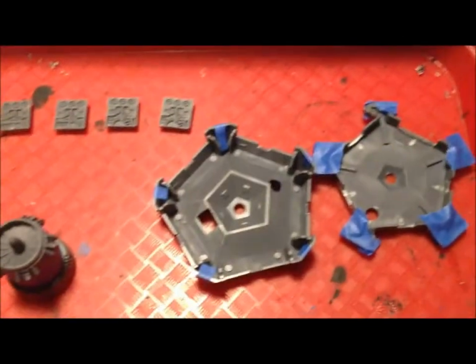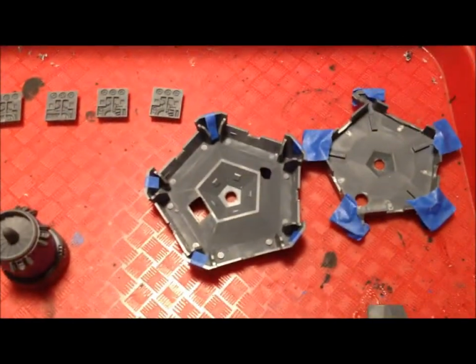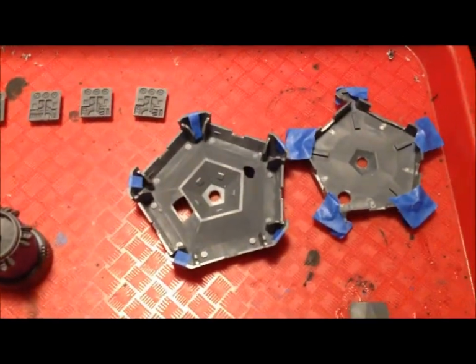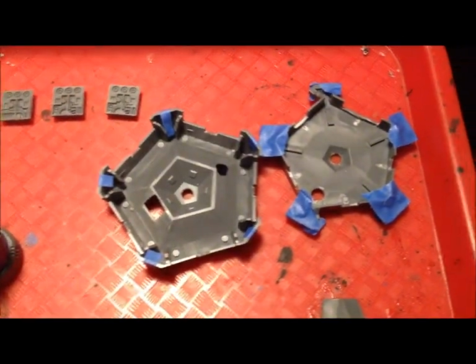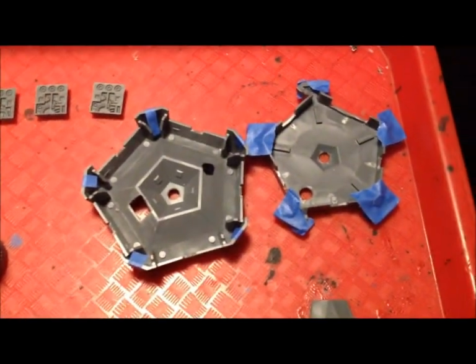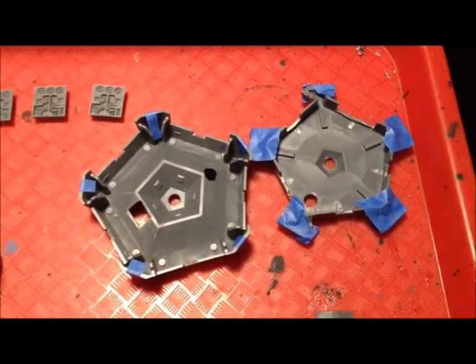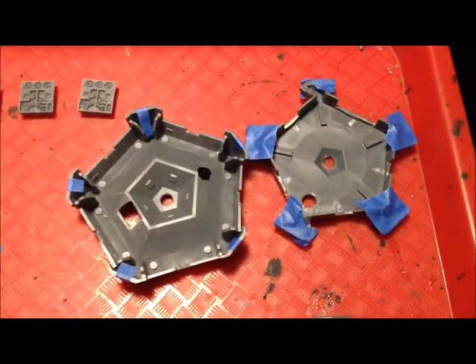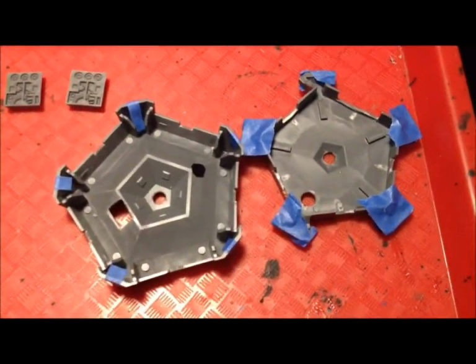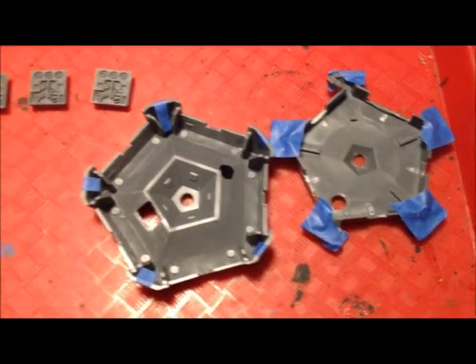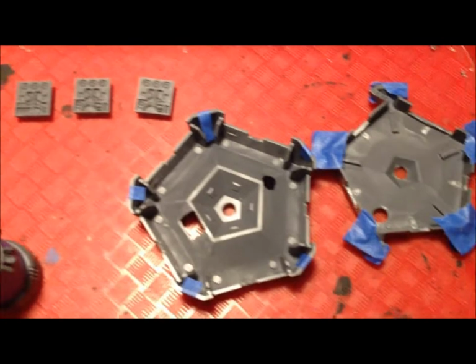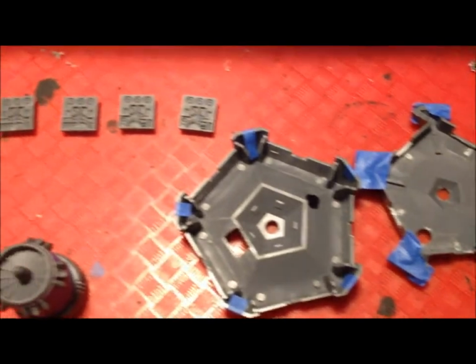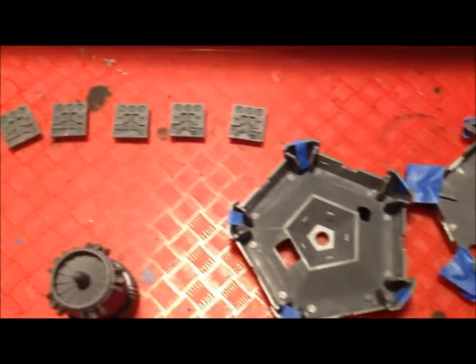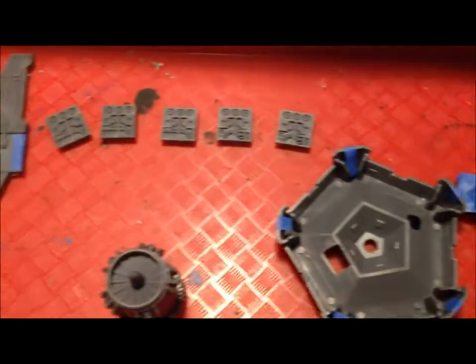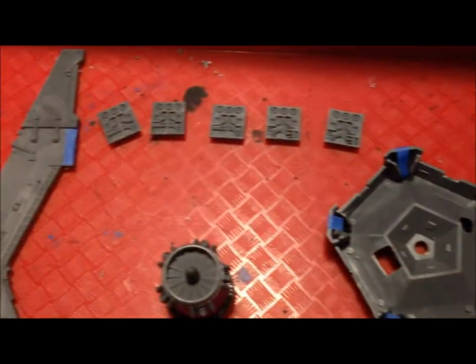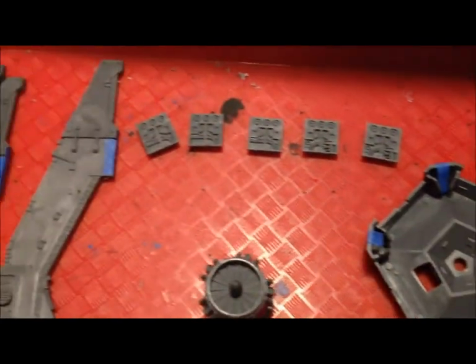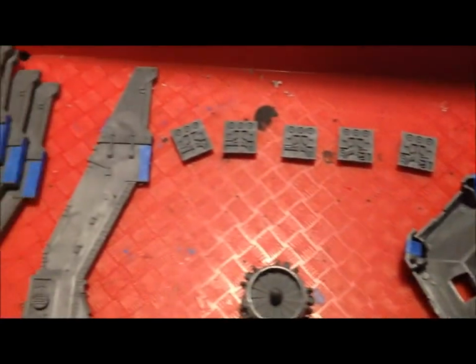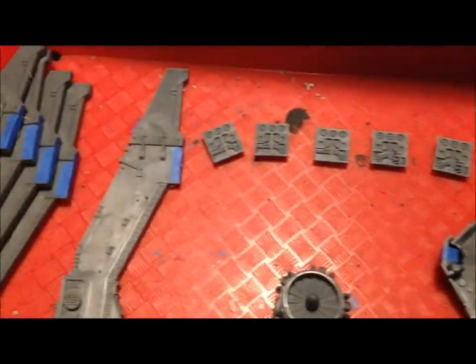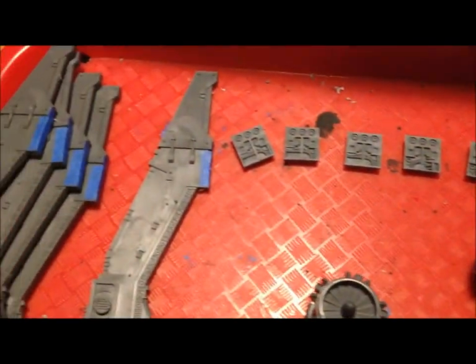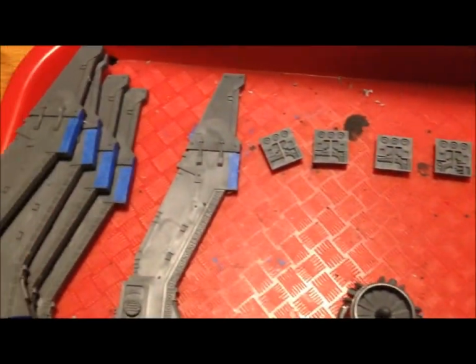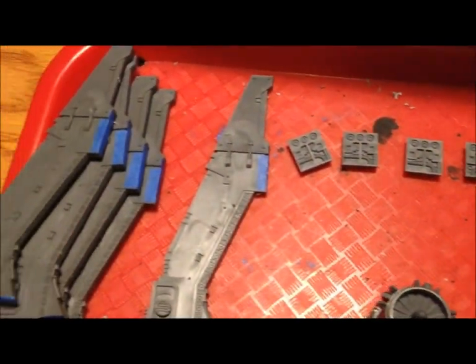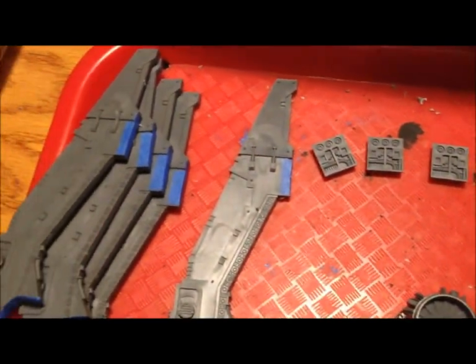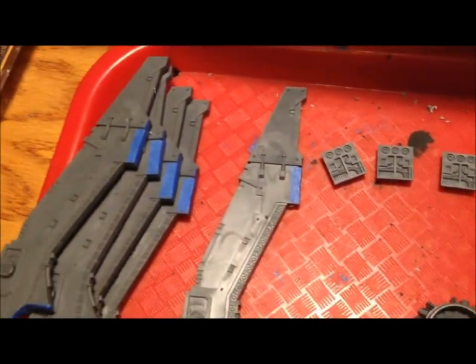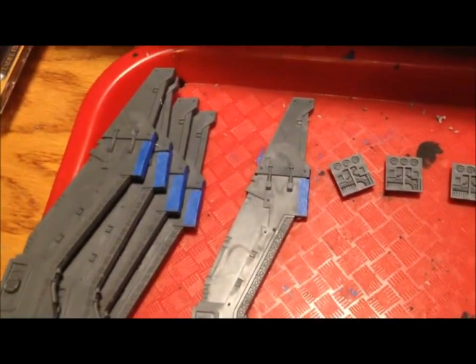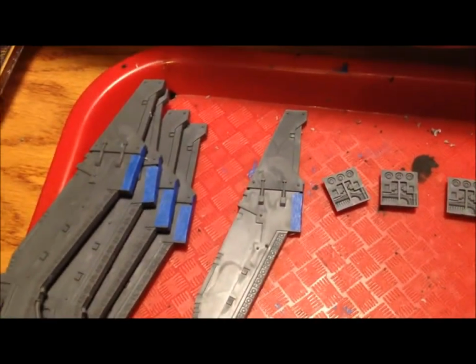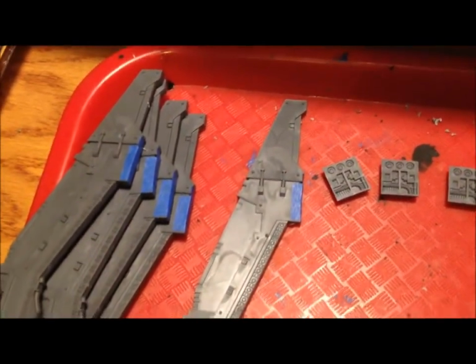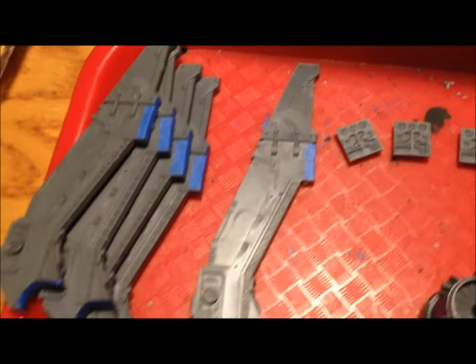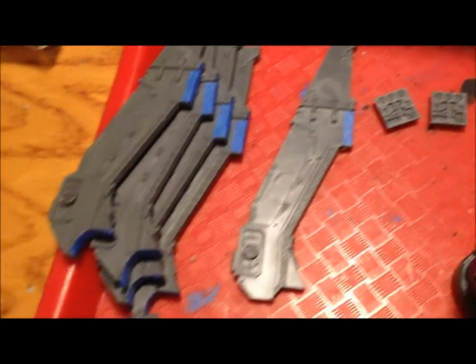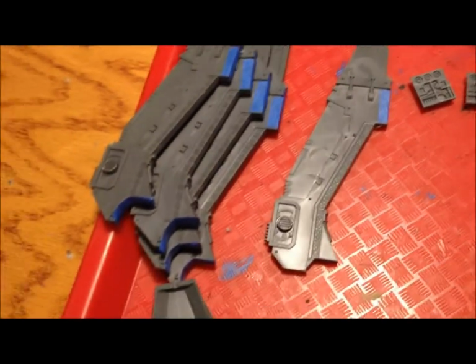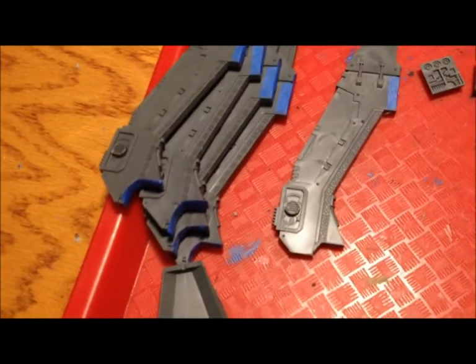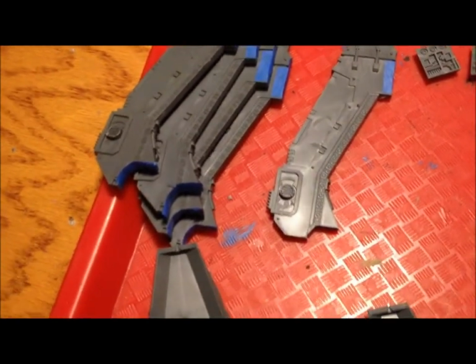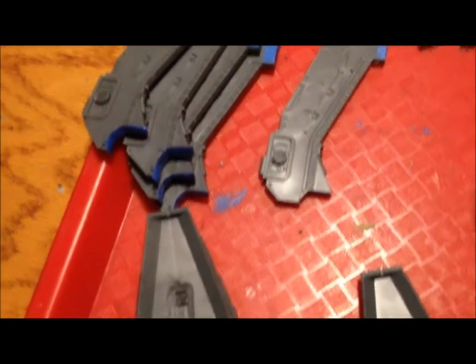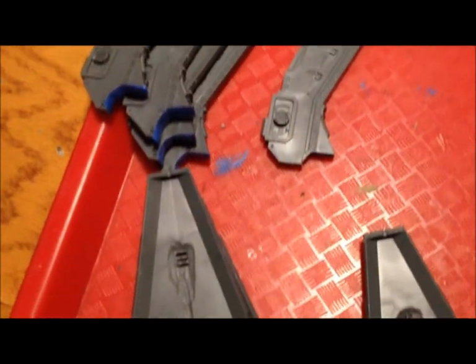Here's the other drop pod I'm working on. I've already finished all the Dremel work and trimming, and I've actually taped them up and ready for the base coat, primer coat.